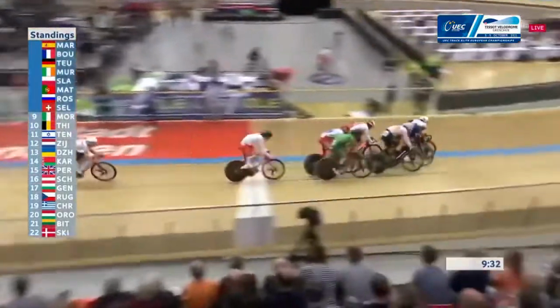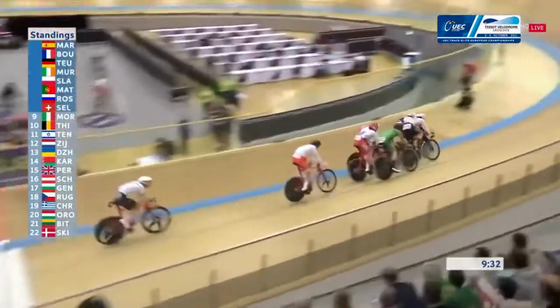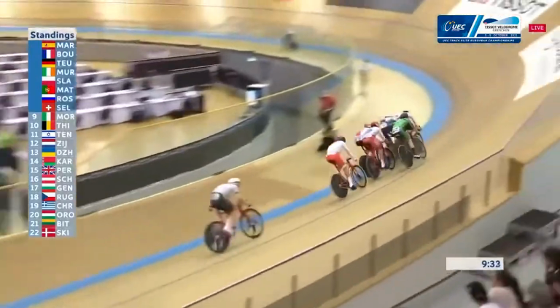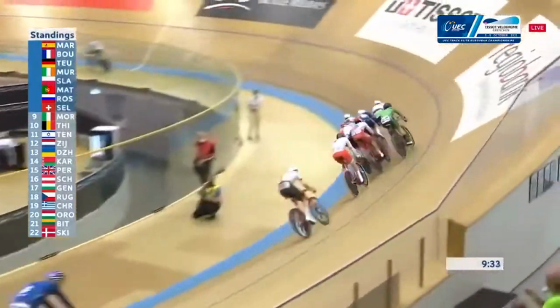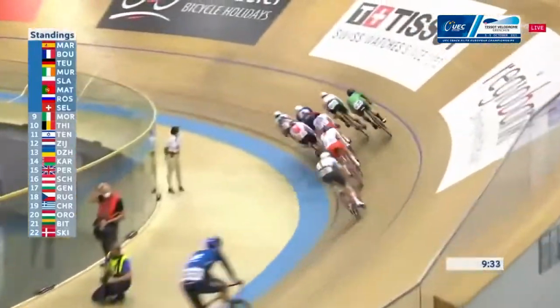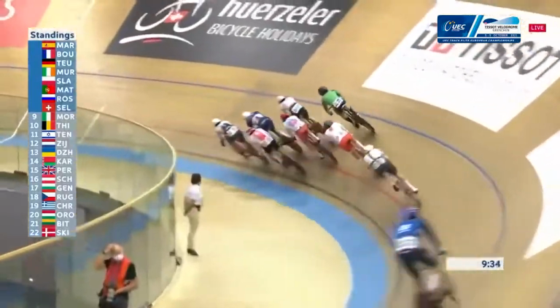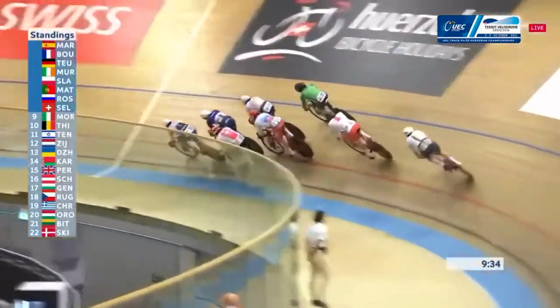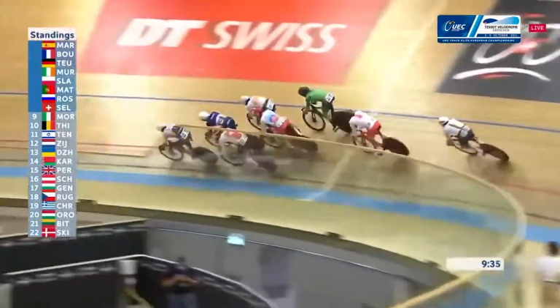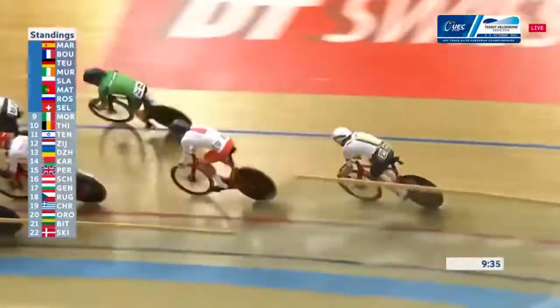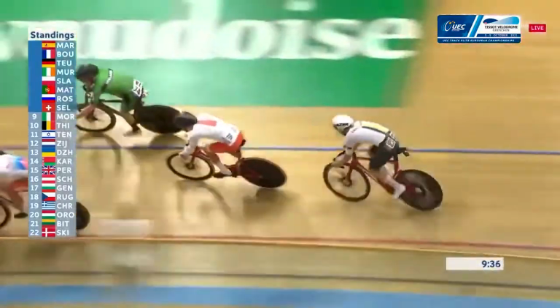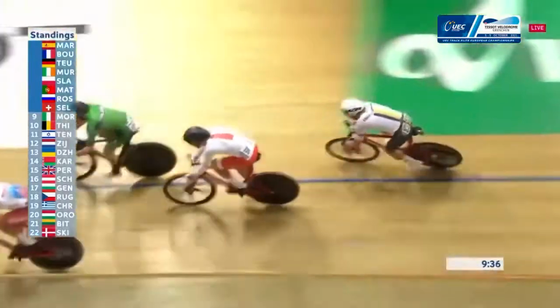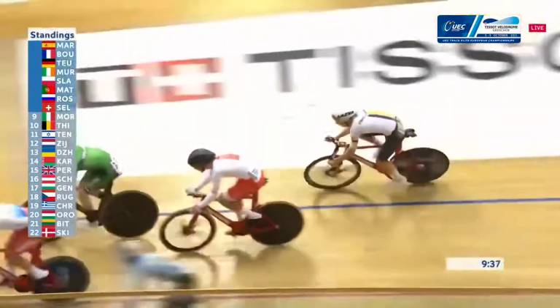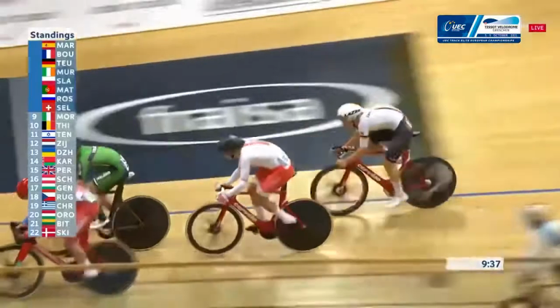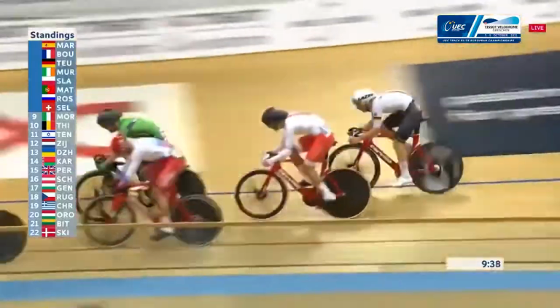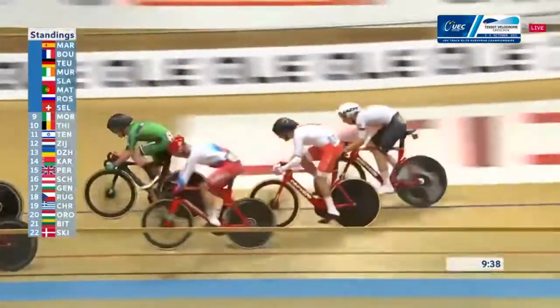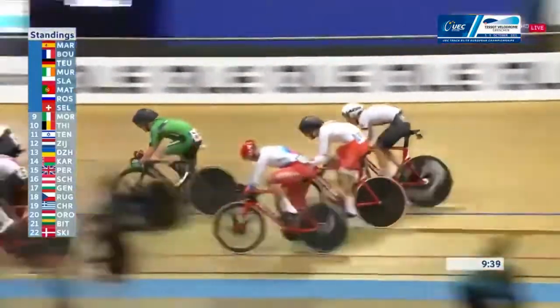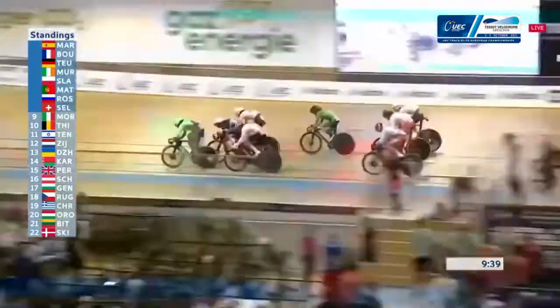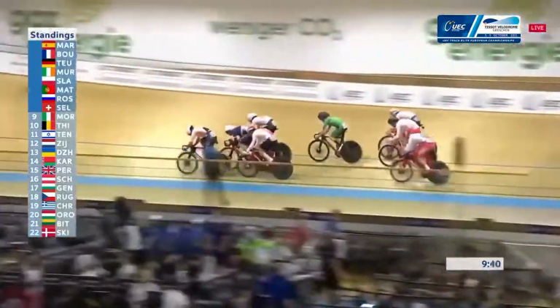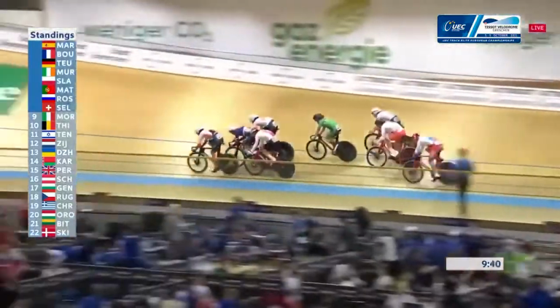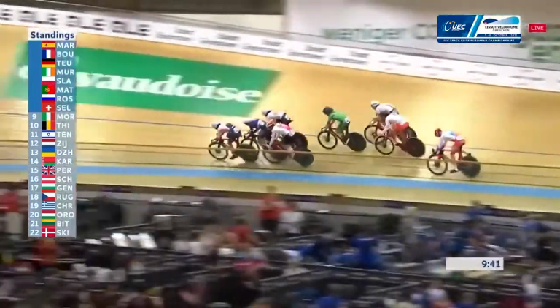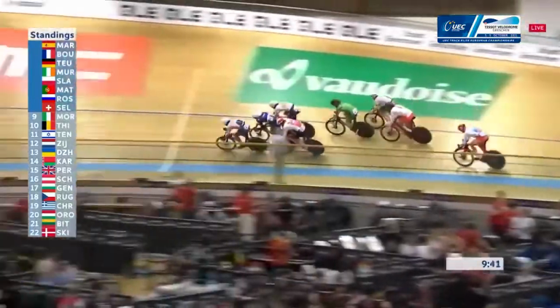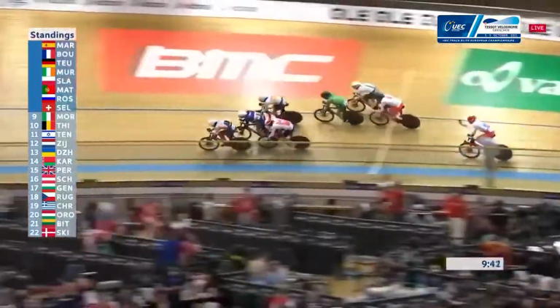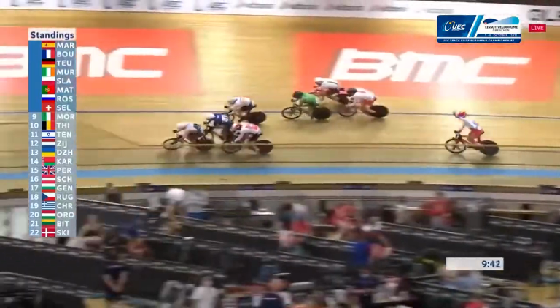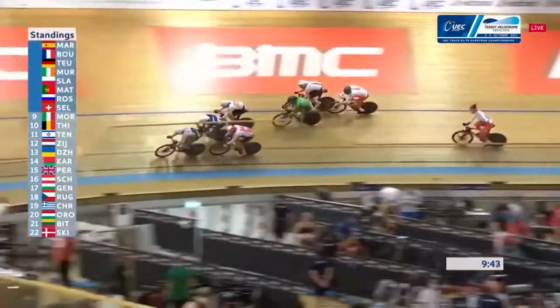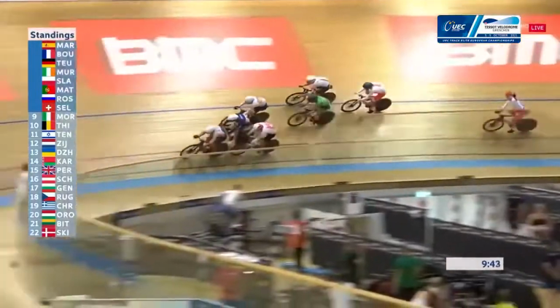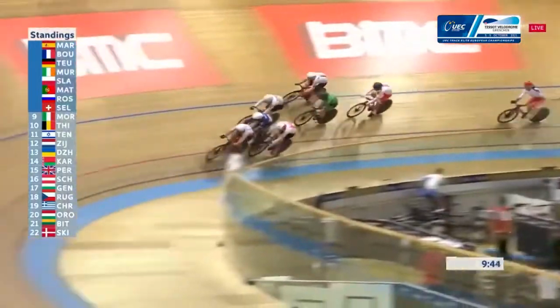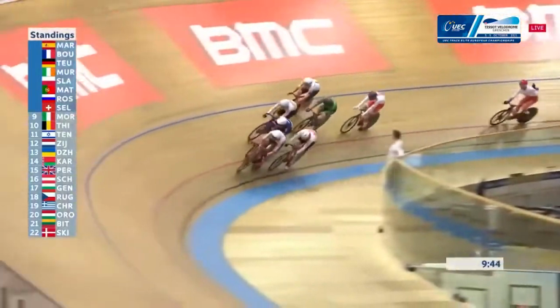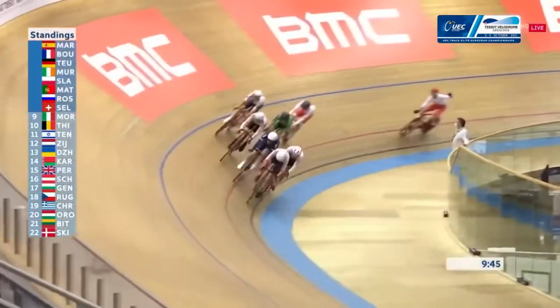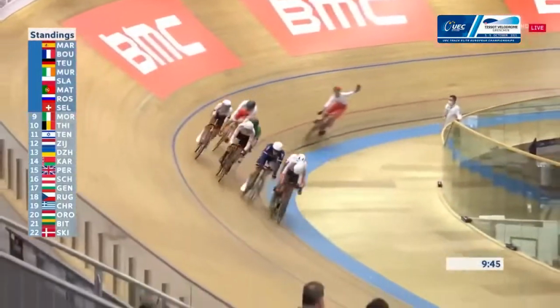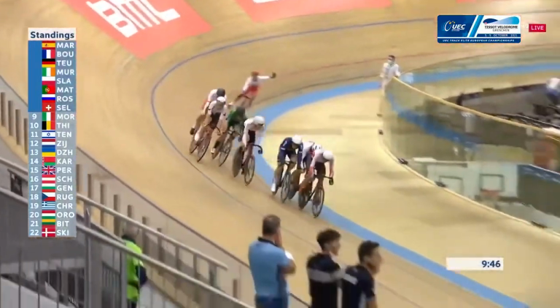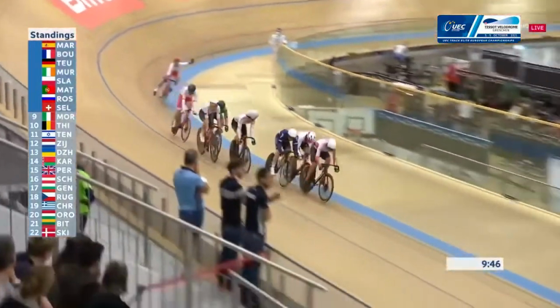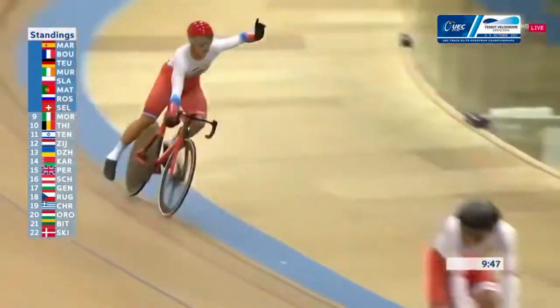It doesn't really matter in this race — for bragging rights, it doesn't matter if you finish 8th, 18th, or 7th. It's the medals that are important. You're right — it's not part of an Omnium or anything, it's just a standalone event, so you want to be top three for your medals.